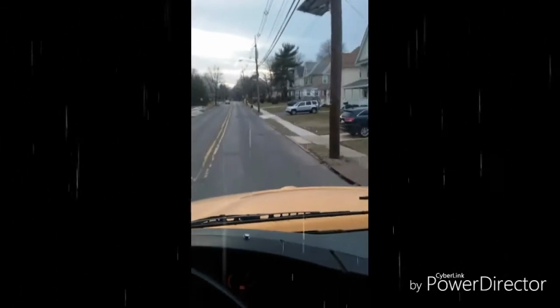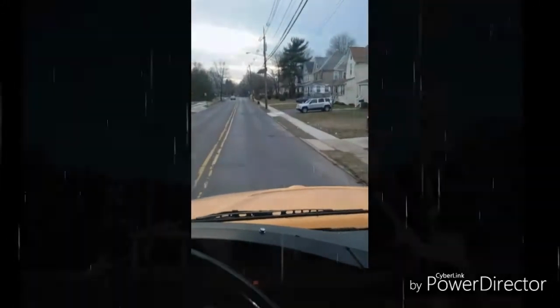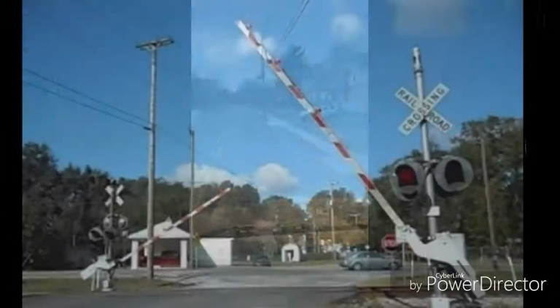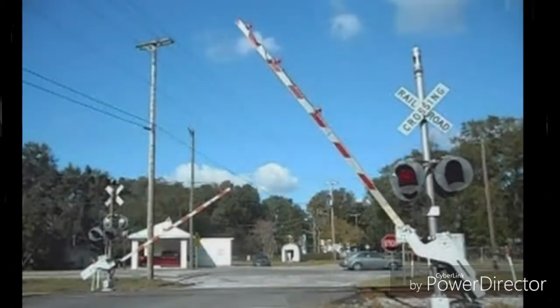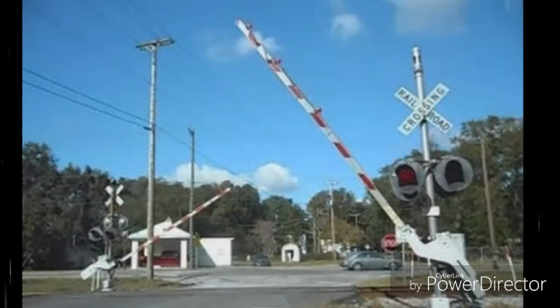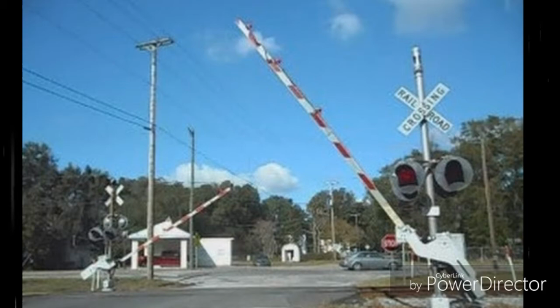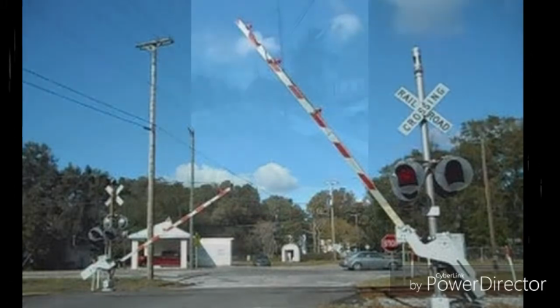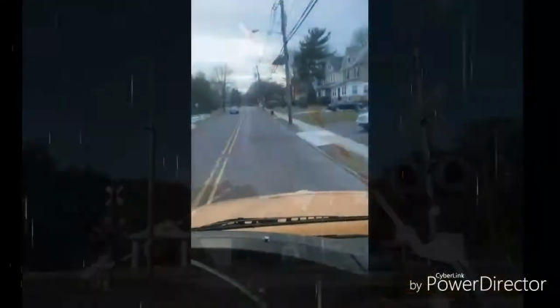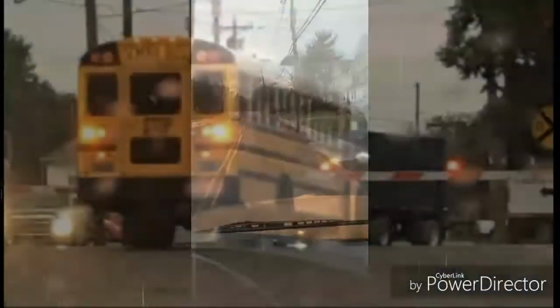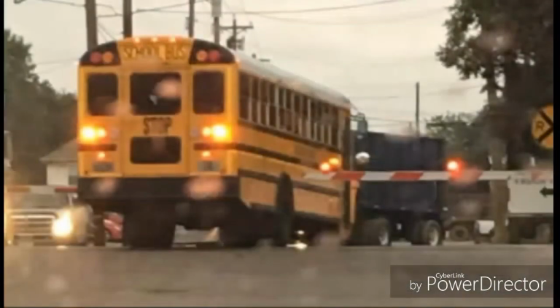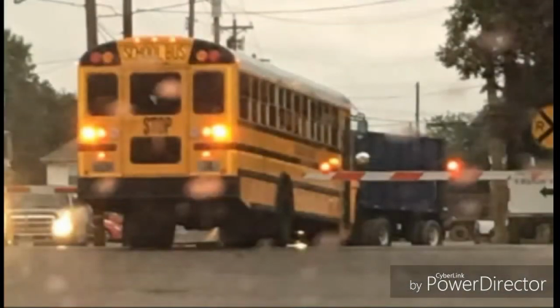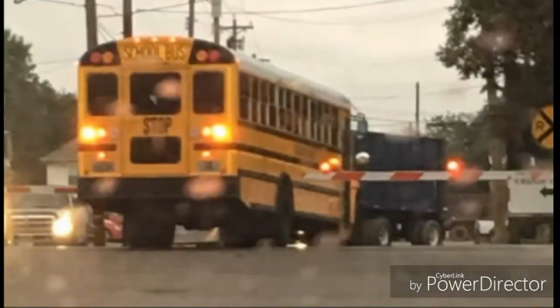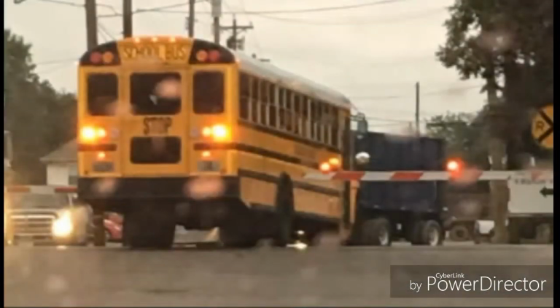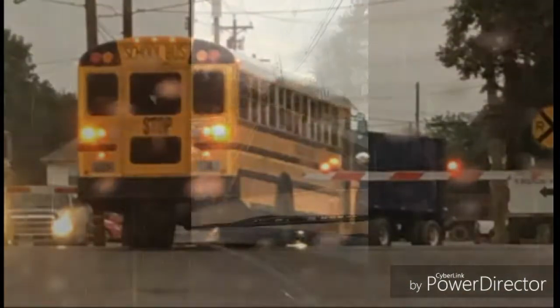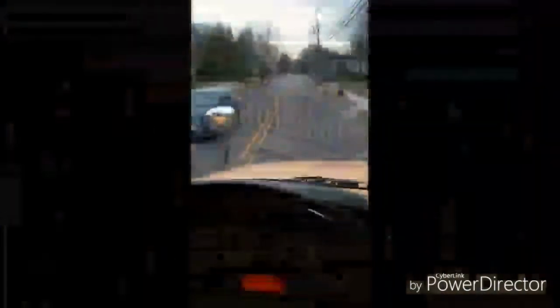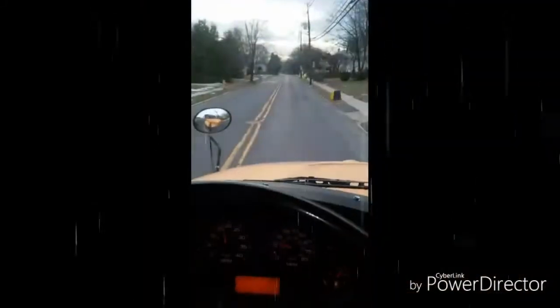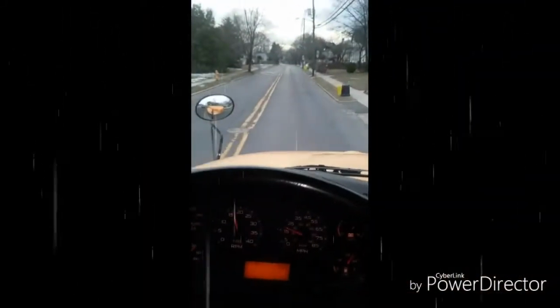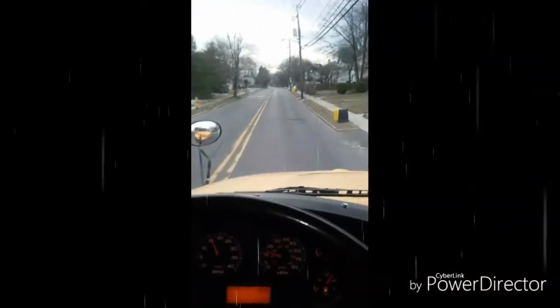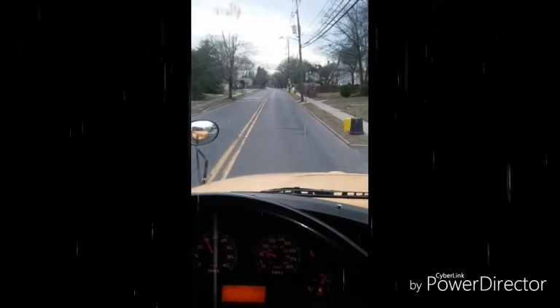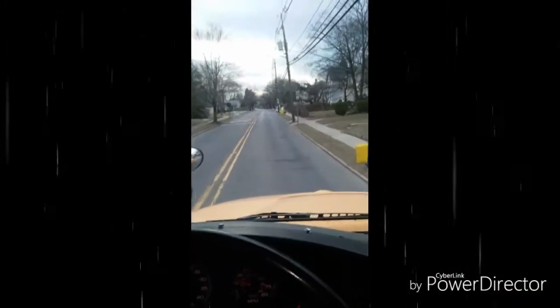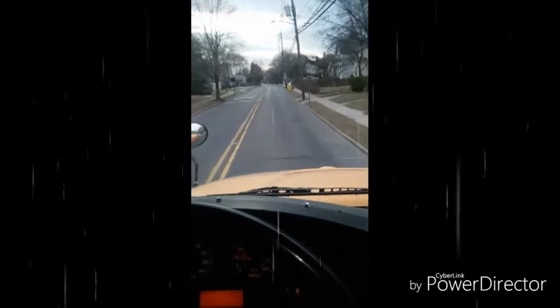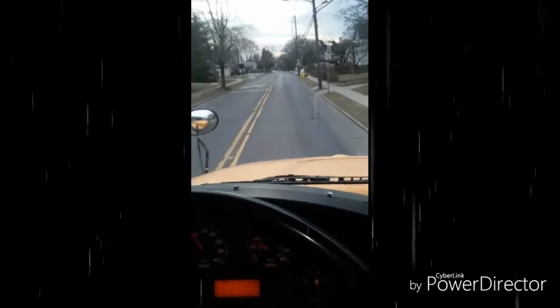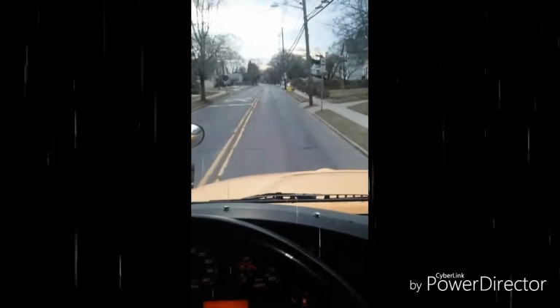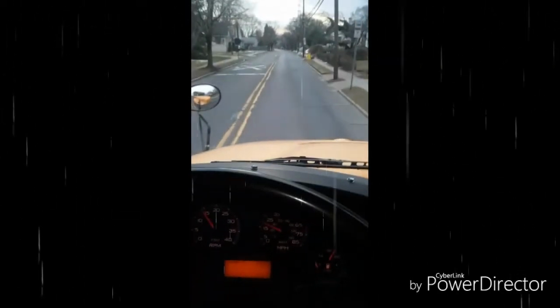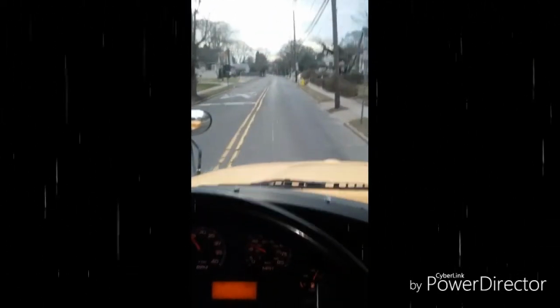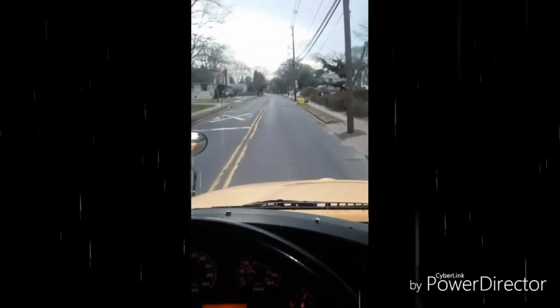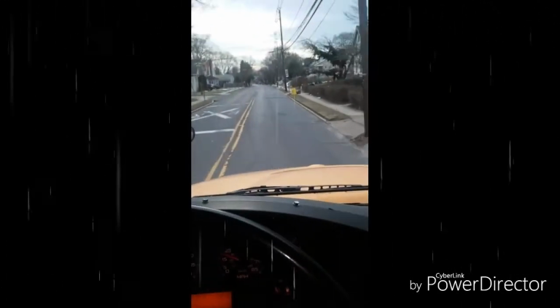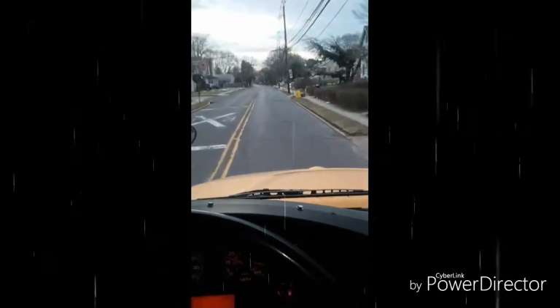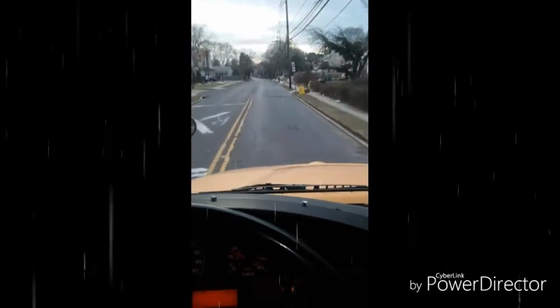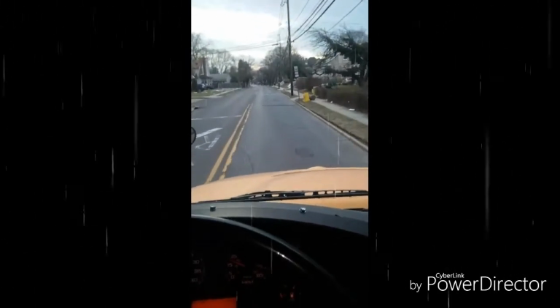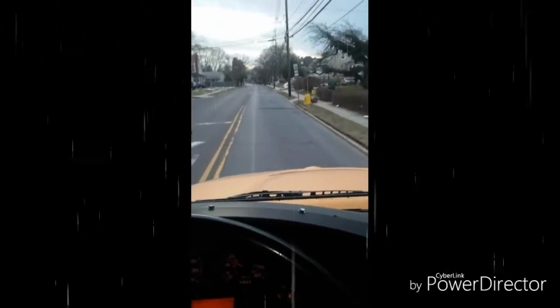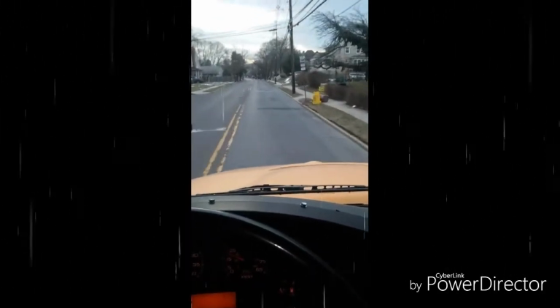If a barrier should come down, I go through it and radio dispatch. Once I am completely across the tracks, I turn off my four-way flashes. I never ever stop on the railroad track.